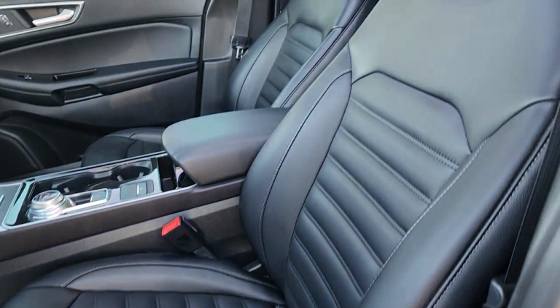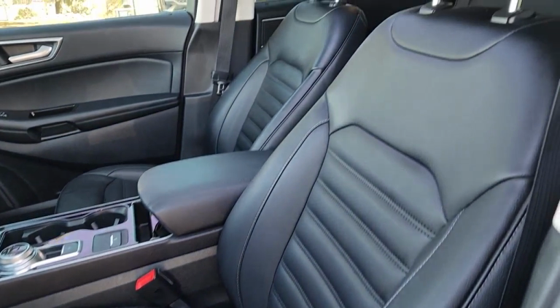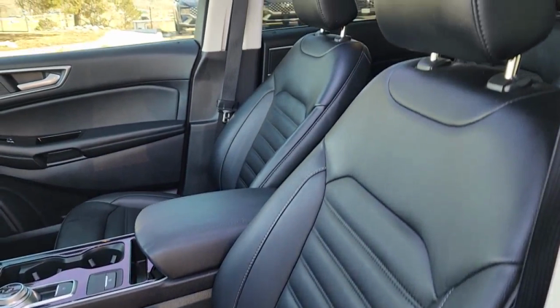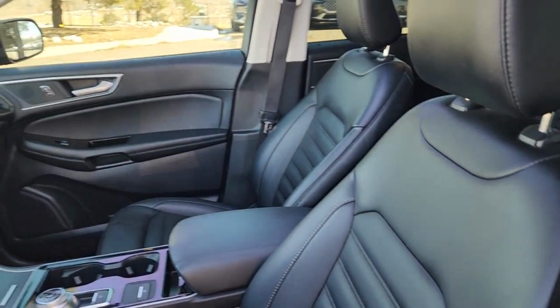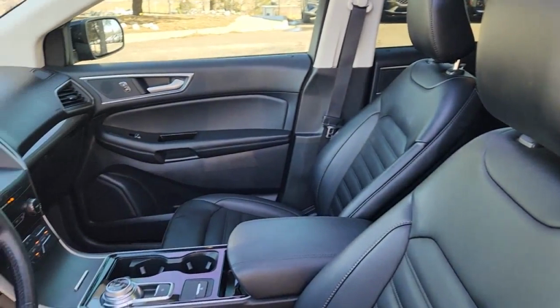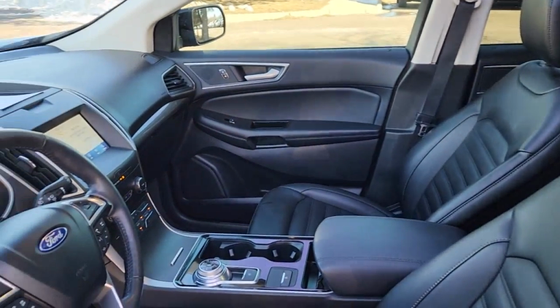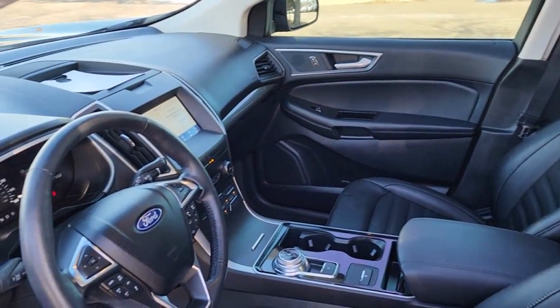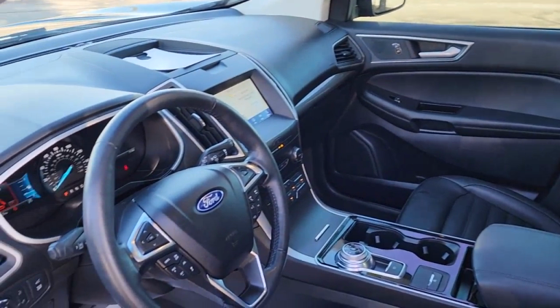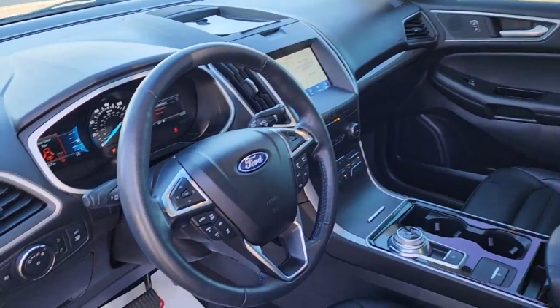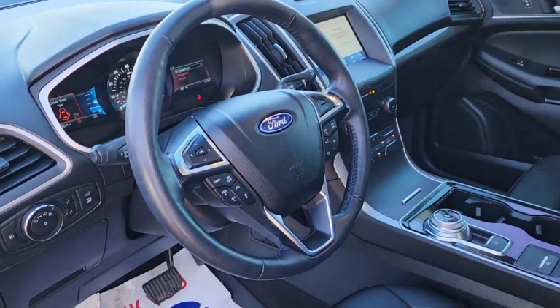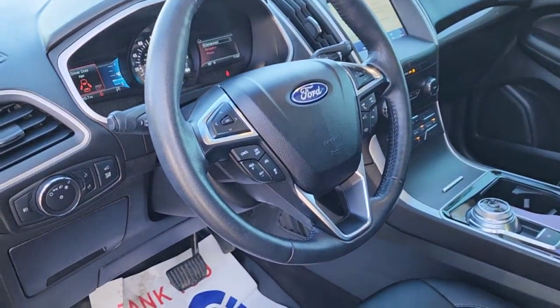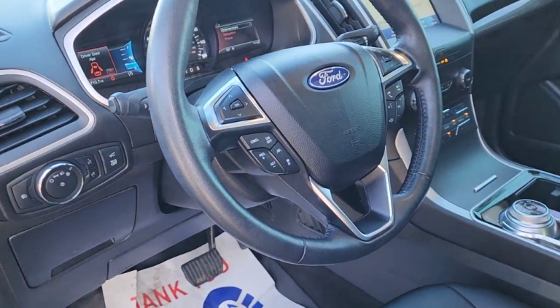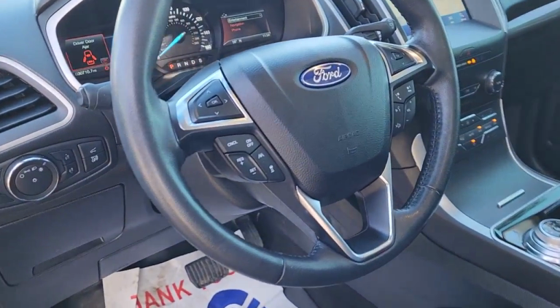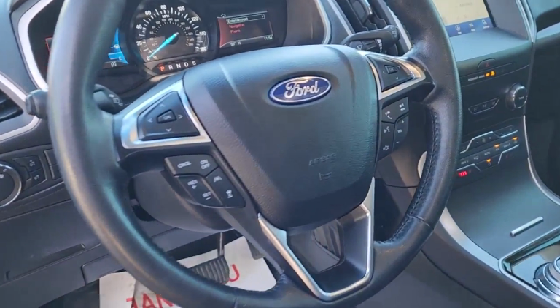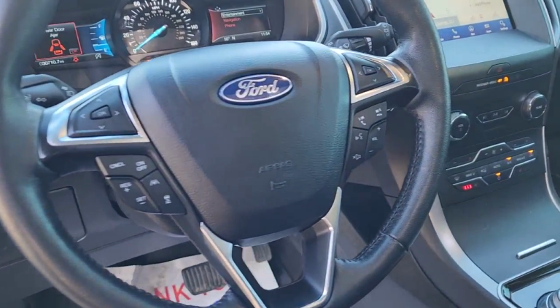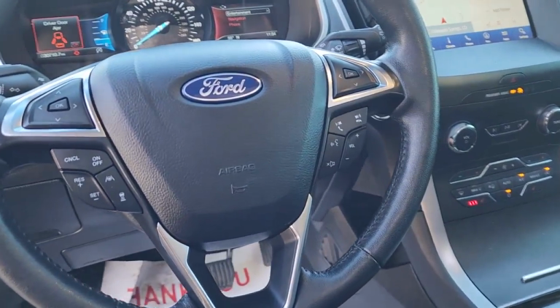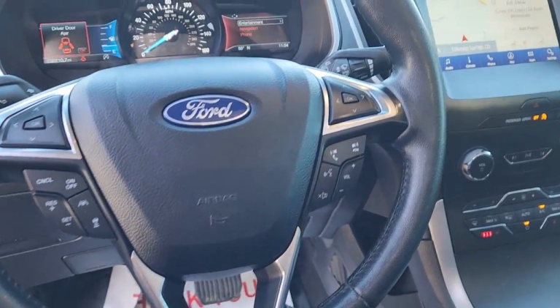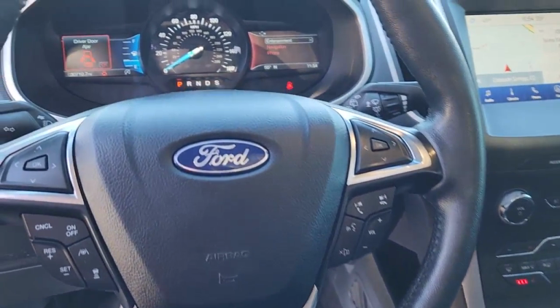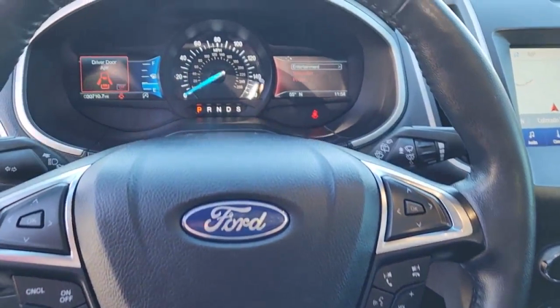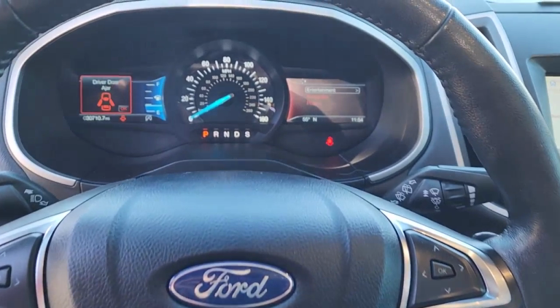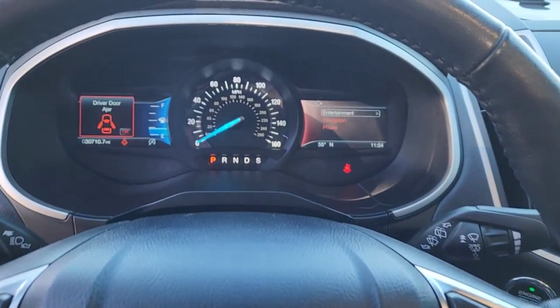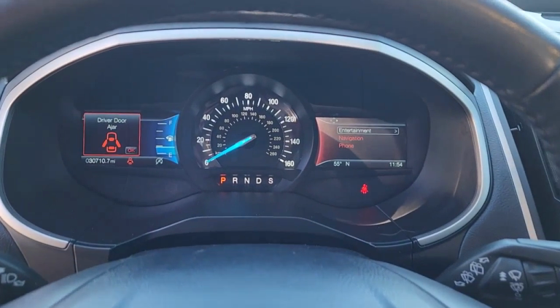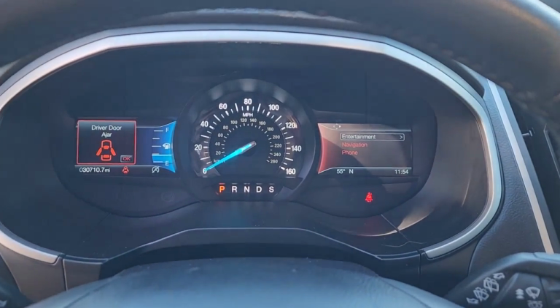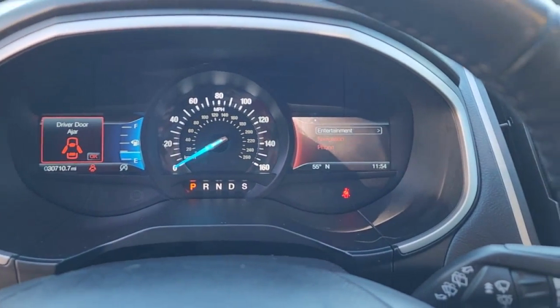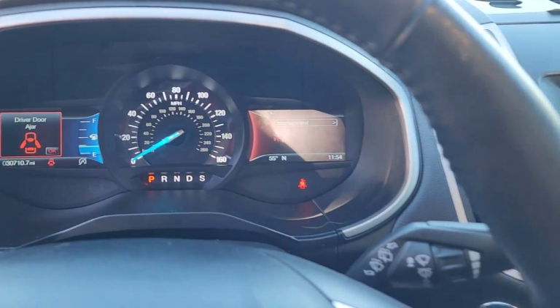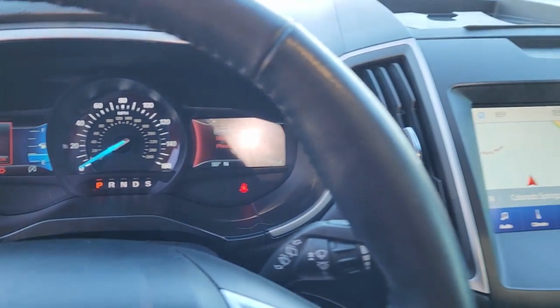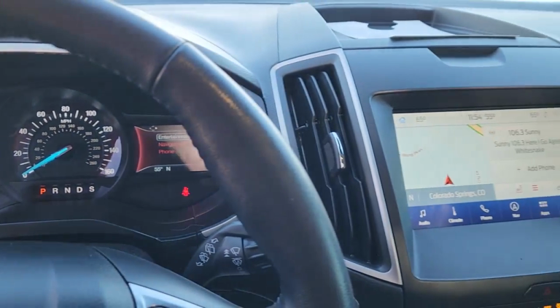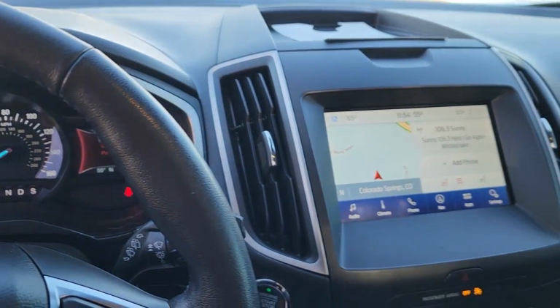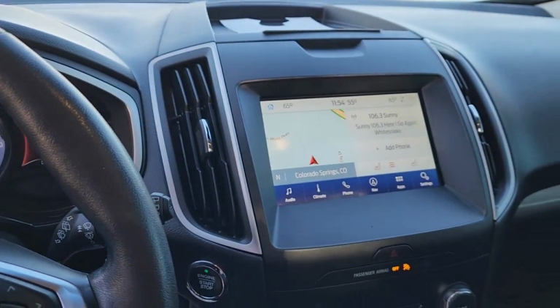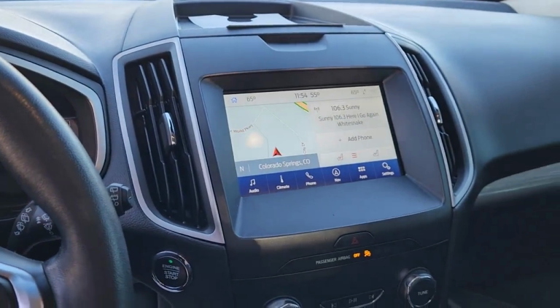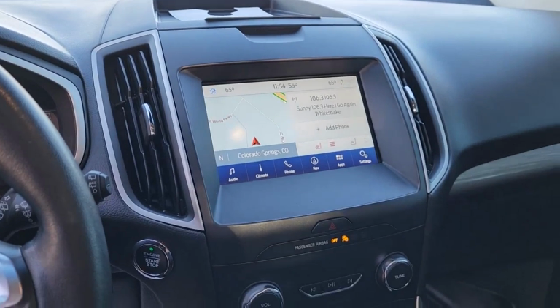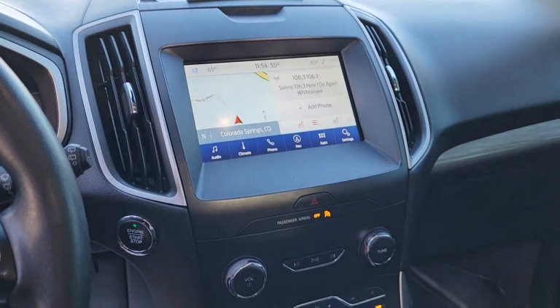18-inch bright machined aluminum wheels, Ford Co-Pilot 360 Assist Plus, evasive steering assist, voice-activated touchscreen navigation system, and Sirius XM traffic and travel link.